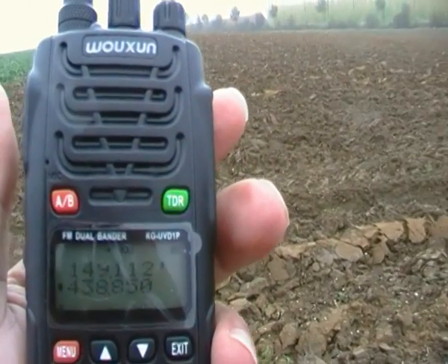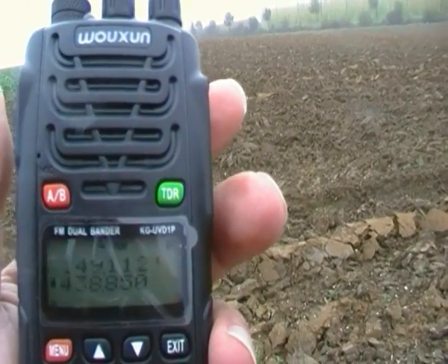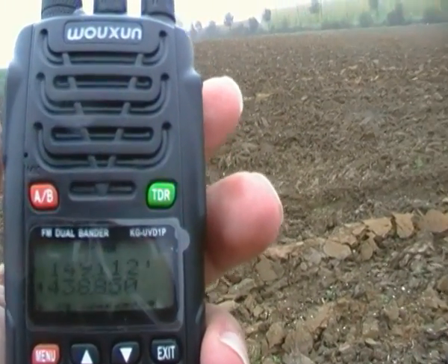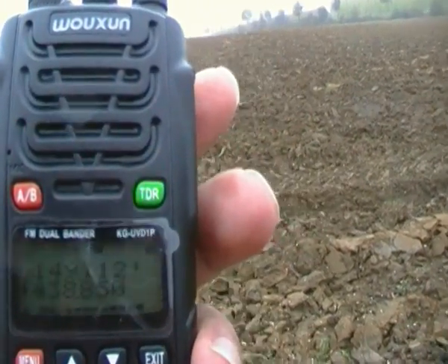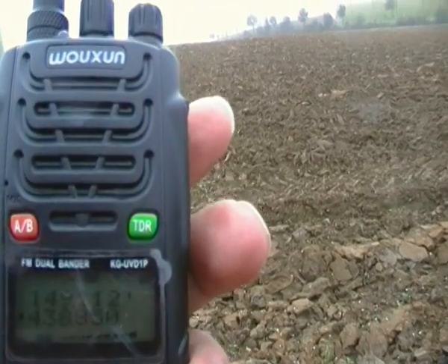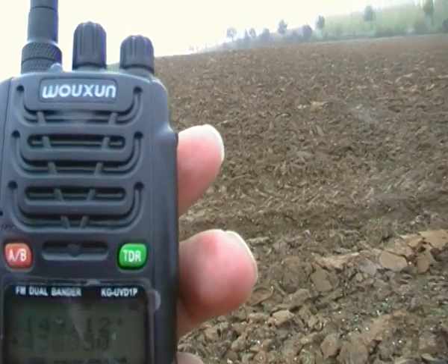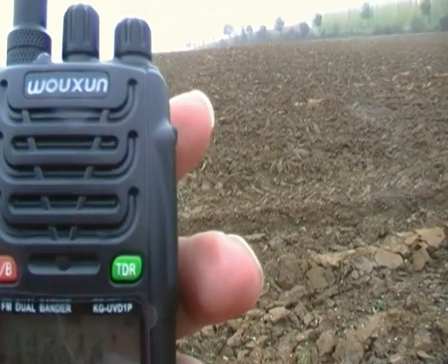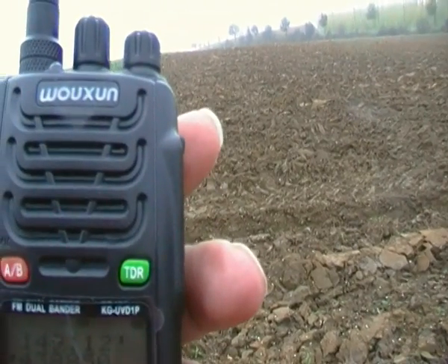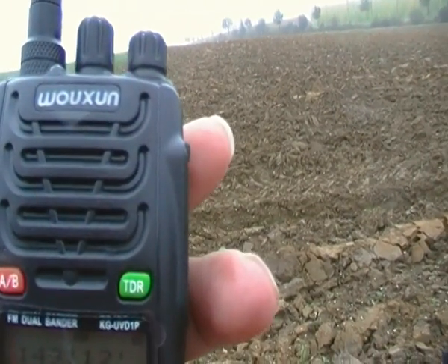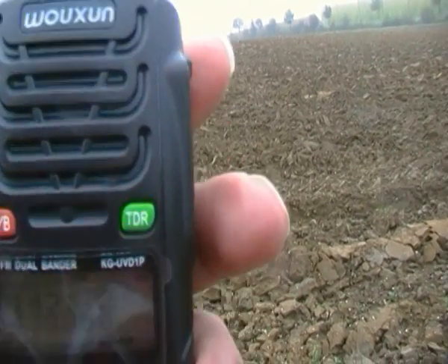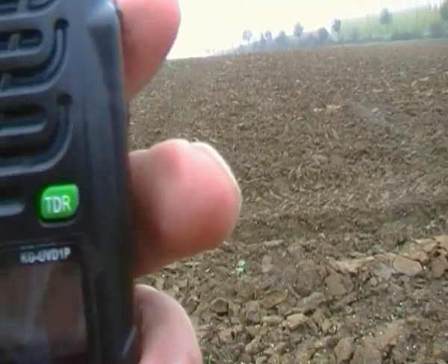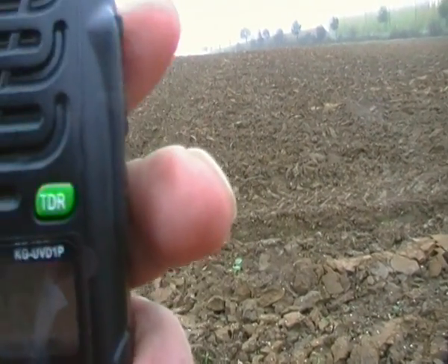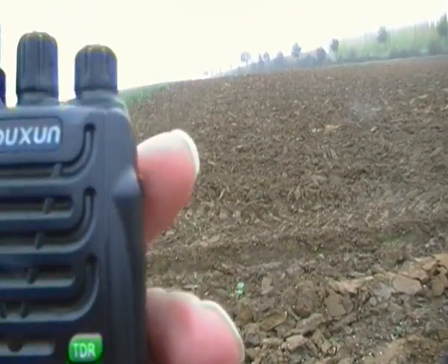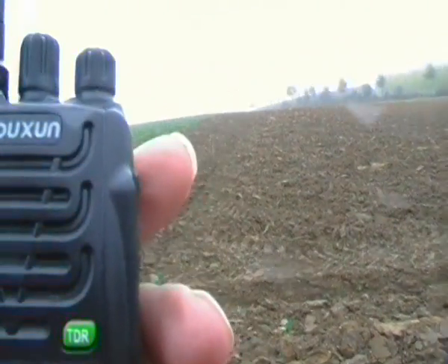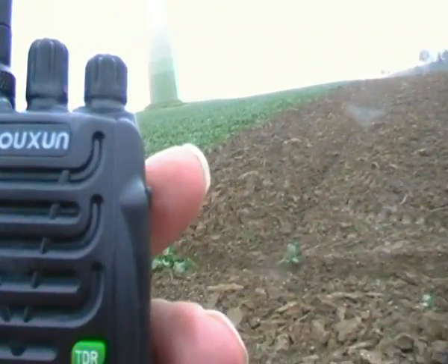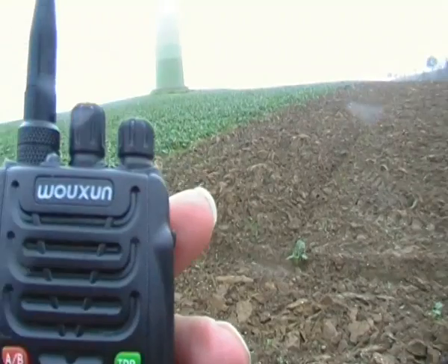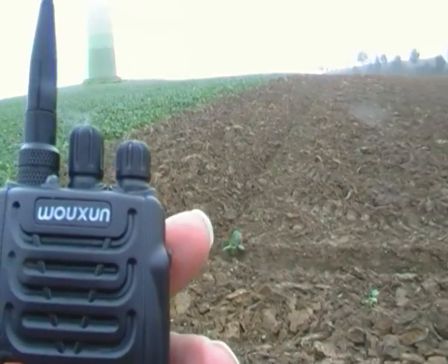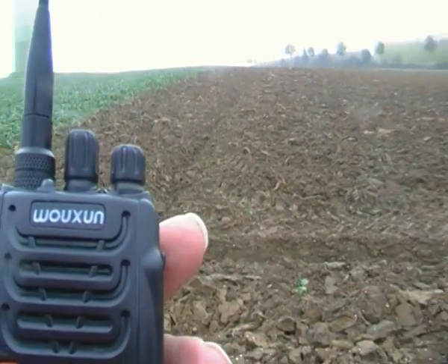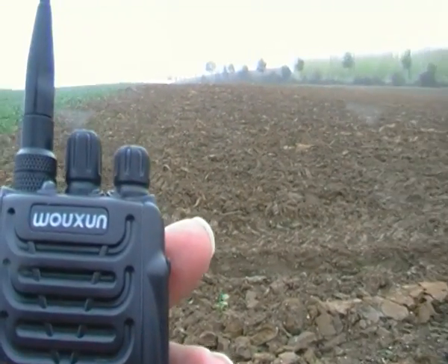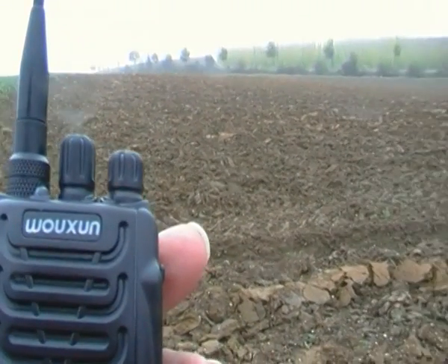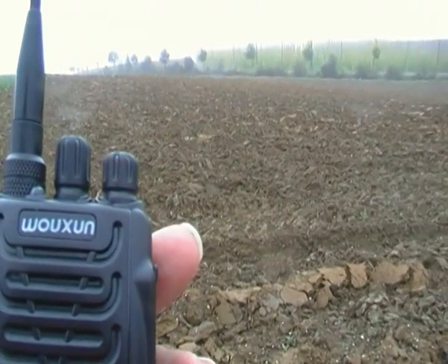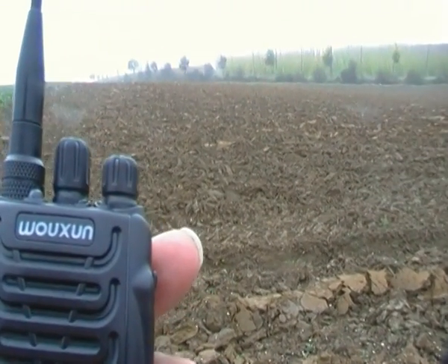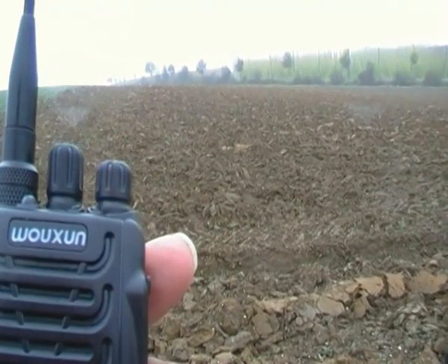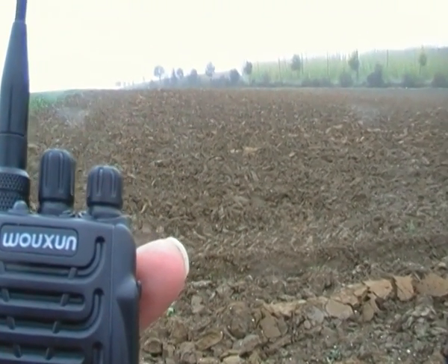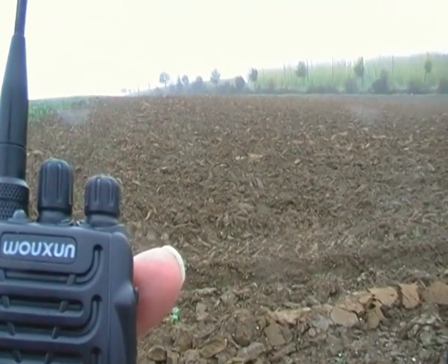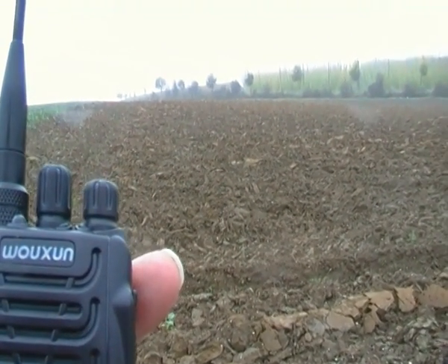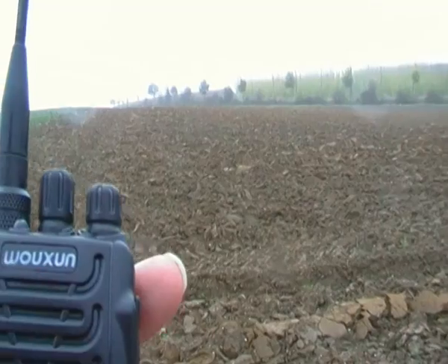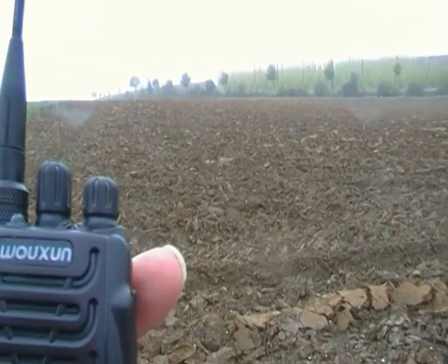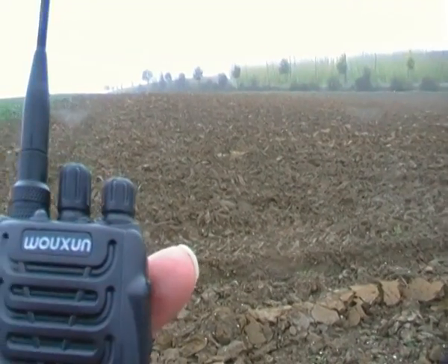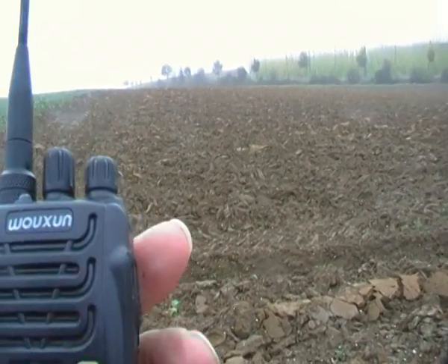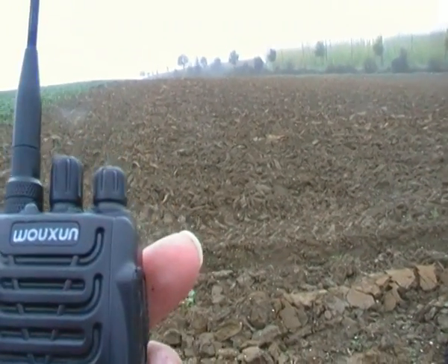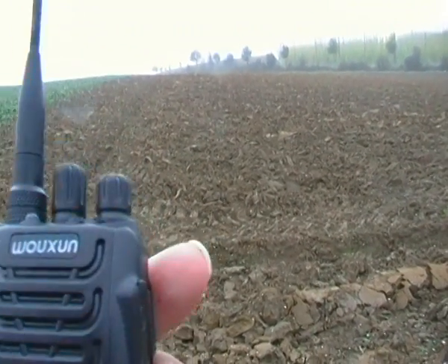That's DBZero Zulu Uniform, which is nearly 3,000 meters on top of Zugspitze. It's probably about 120 kilometers from here, from this QTH now.